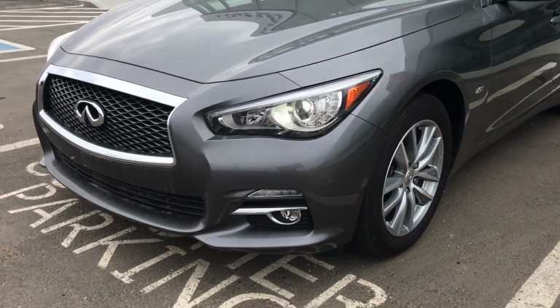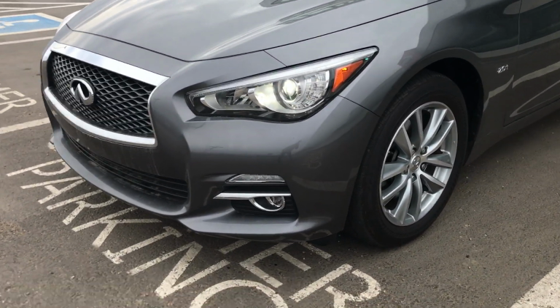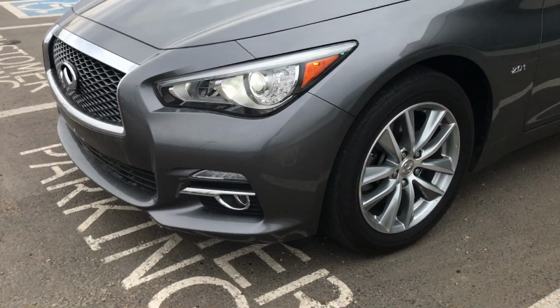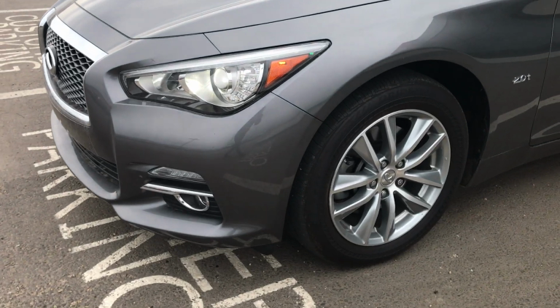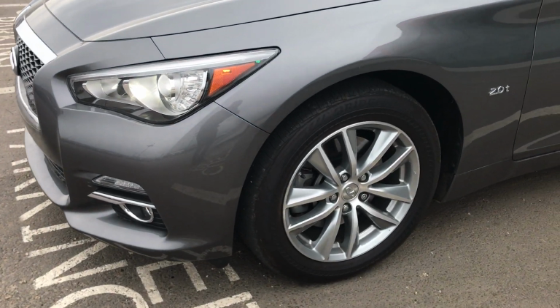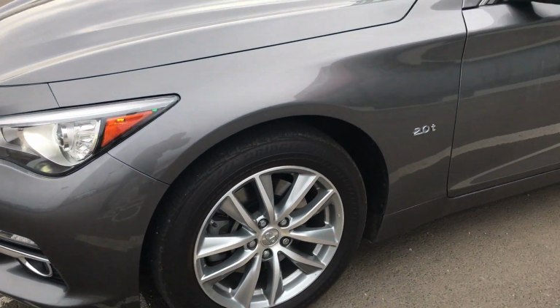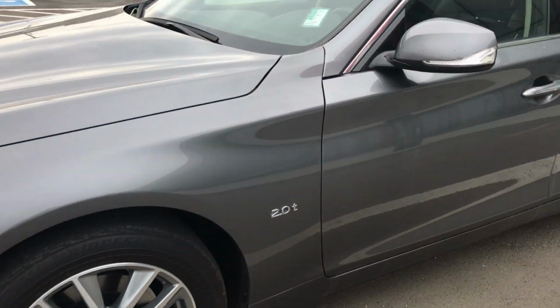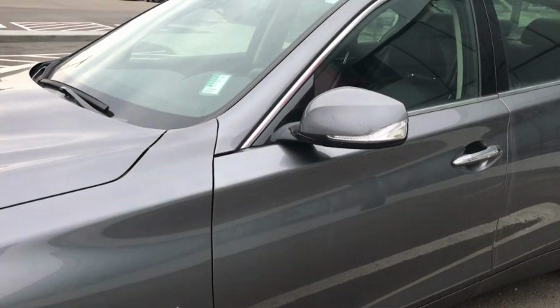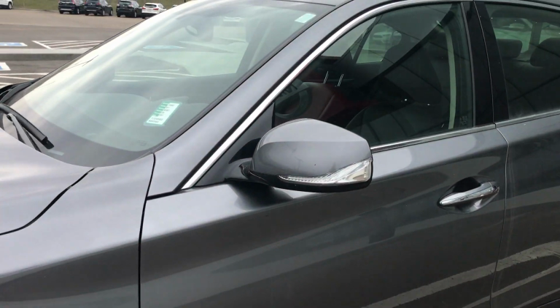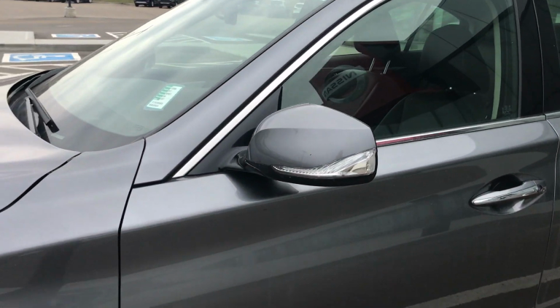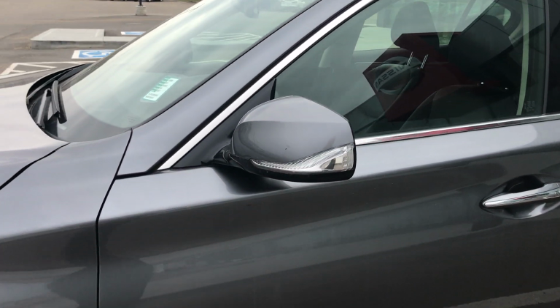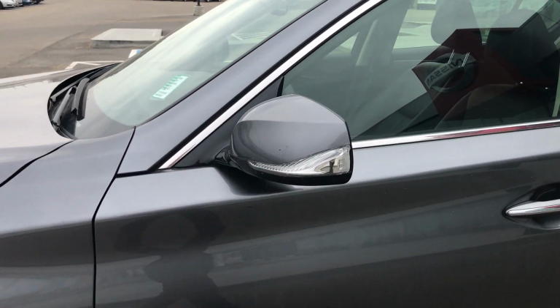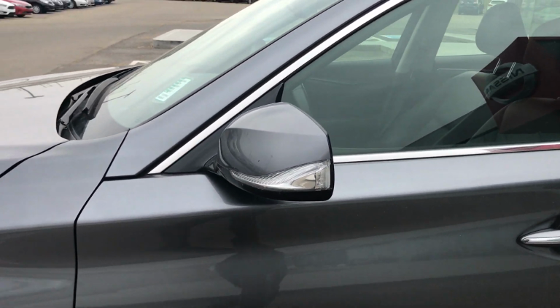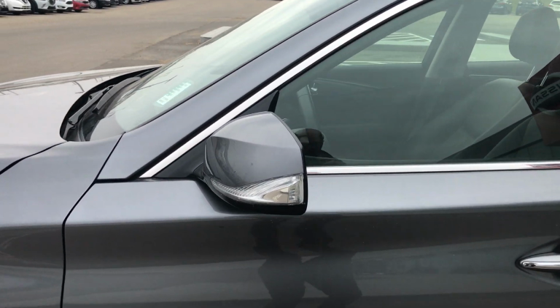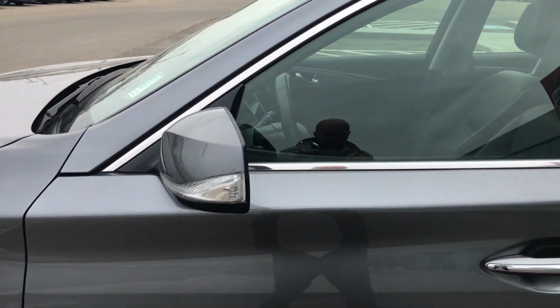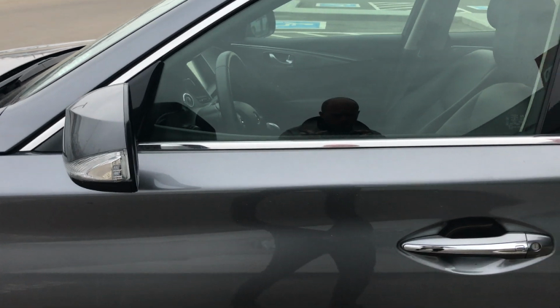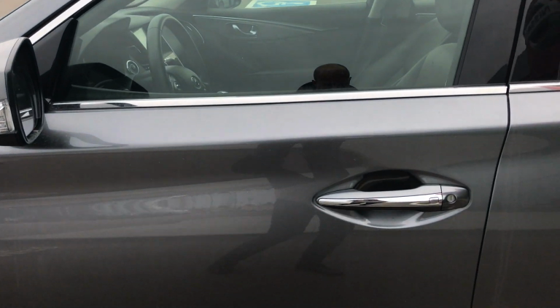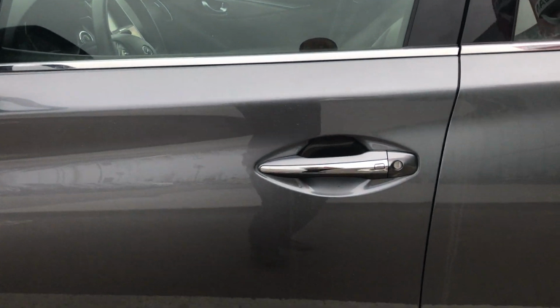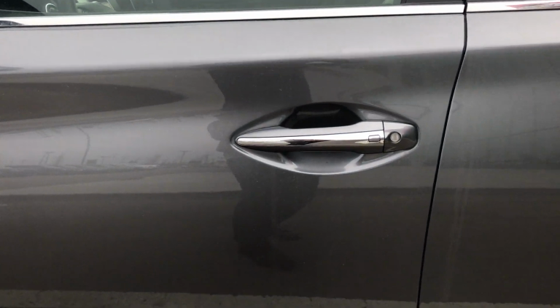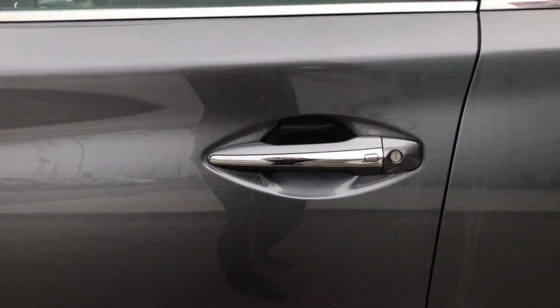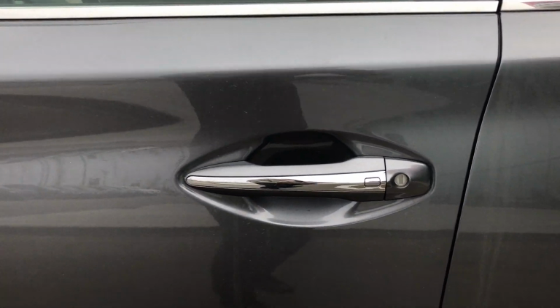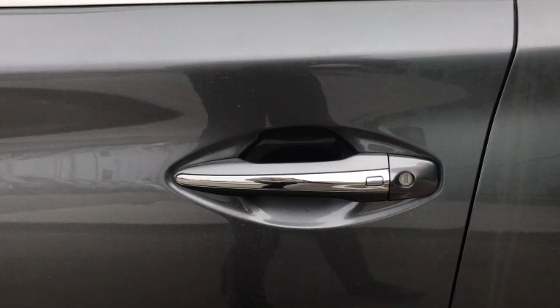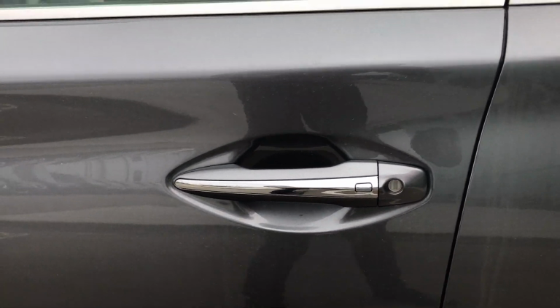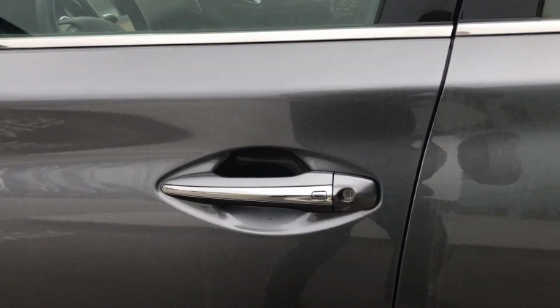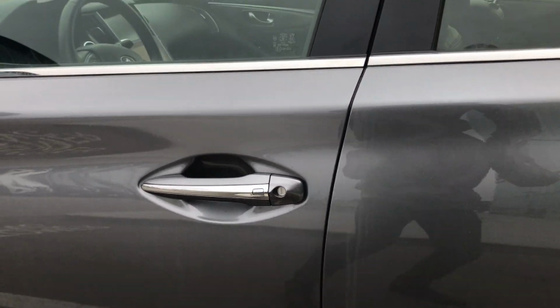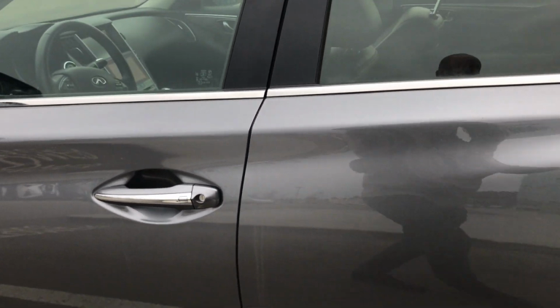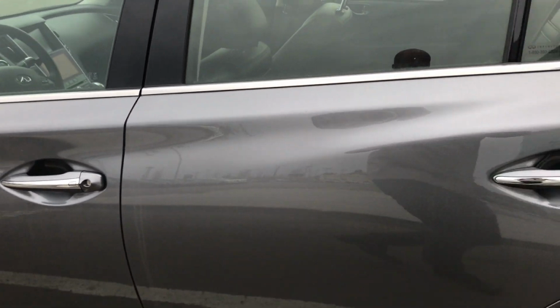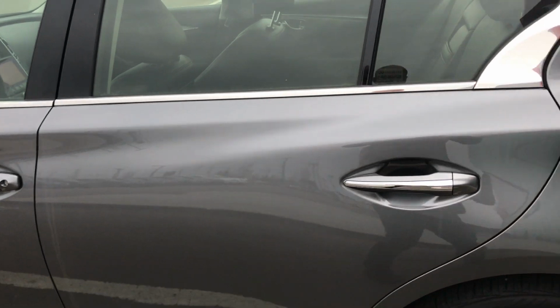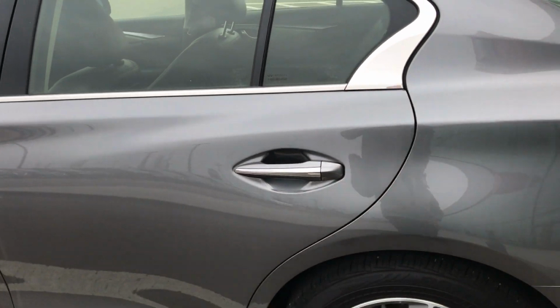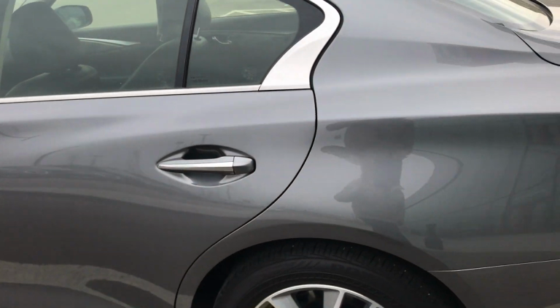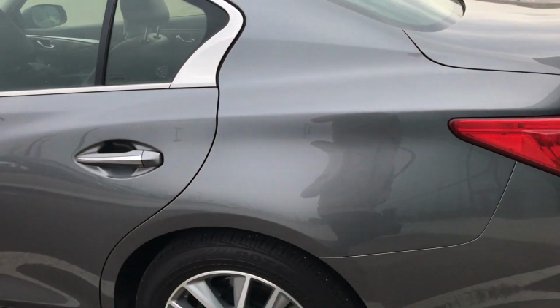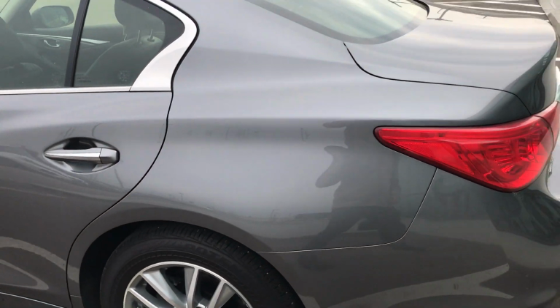We have 17 inch alloy rims, indicators right on the mirror there so lots of people can see you when you're signaling. We have the proximity key as well as the chrome accented handles here.